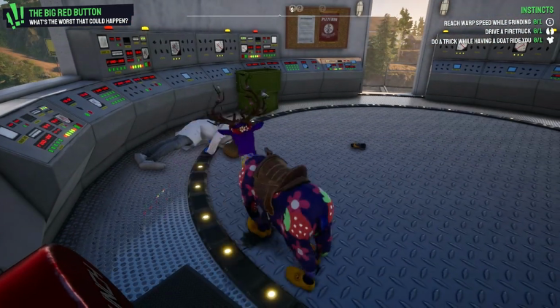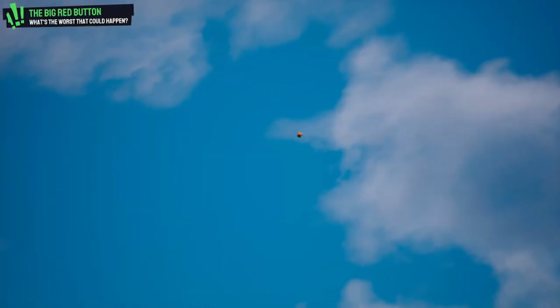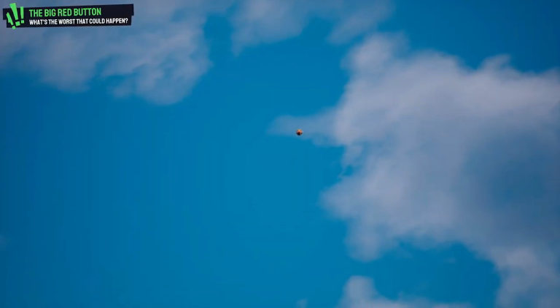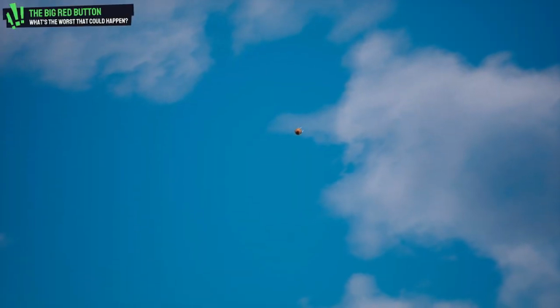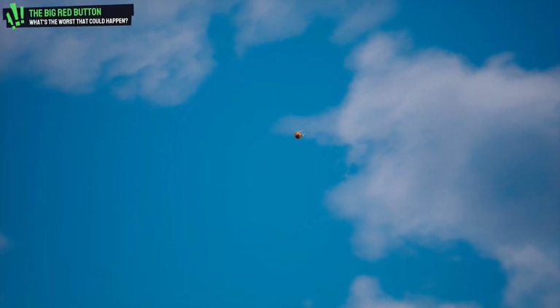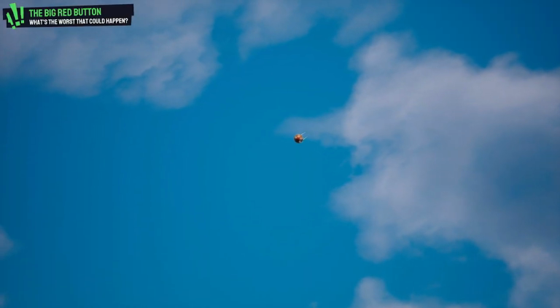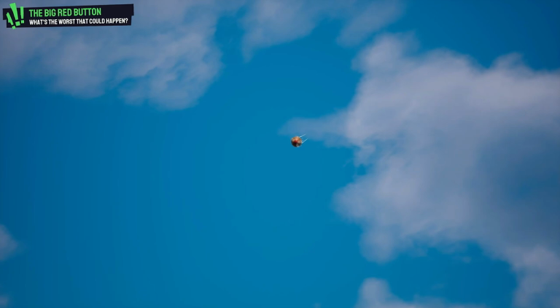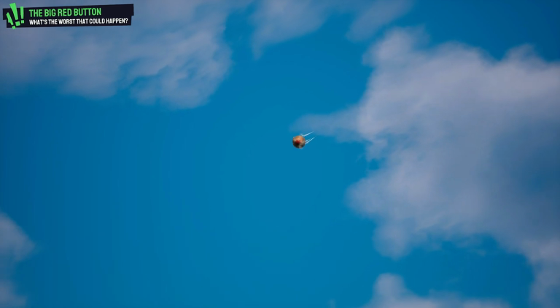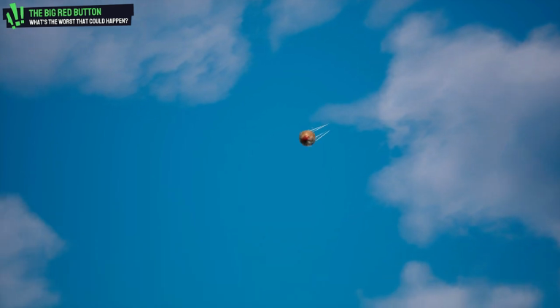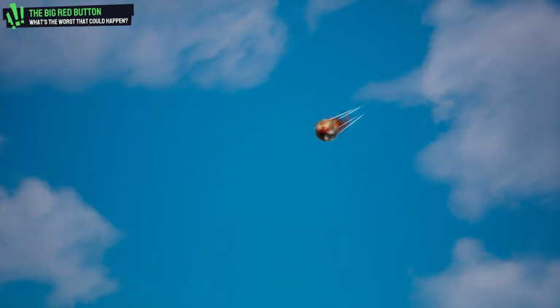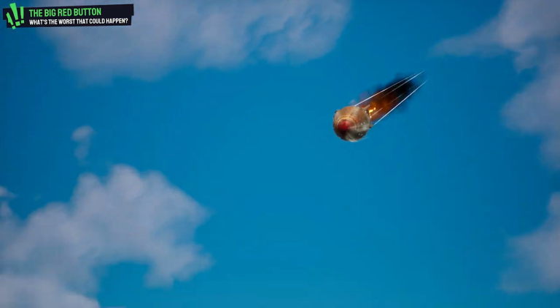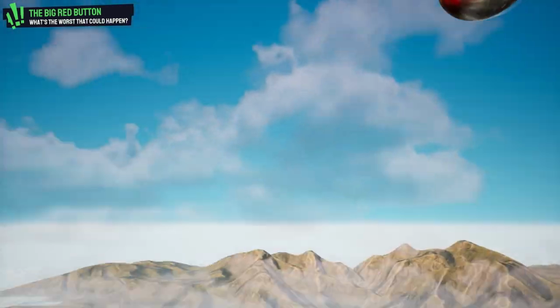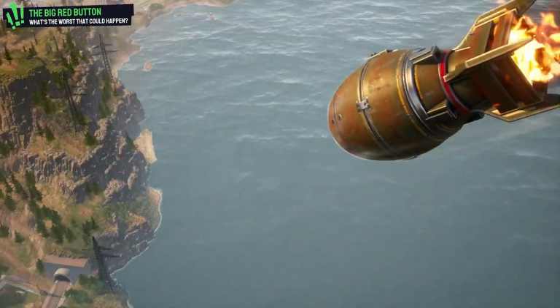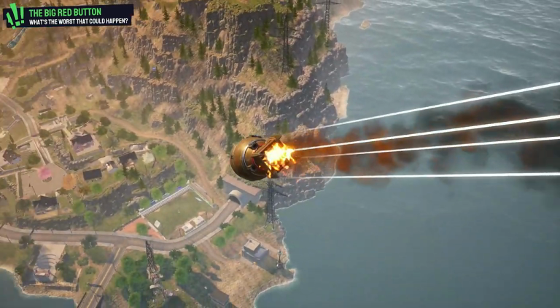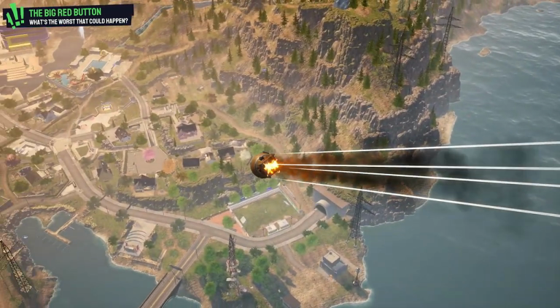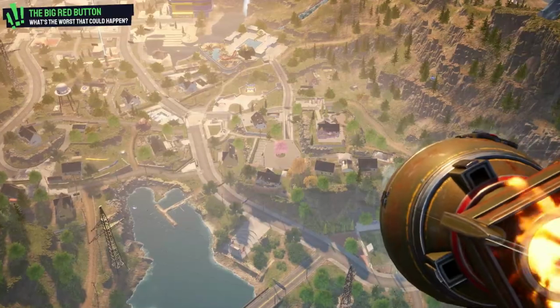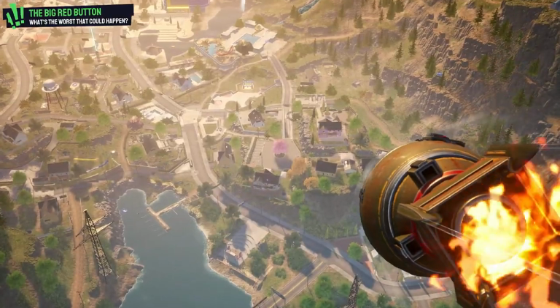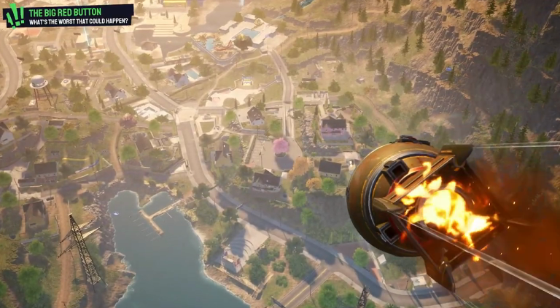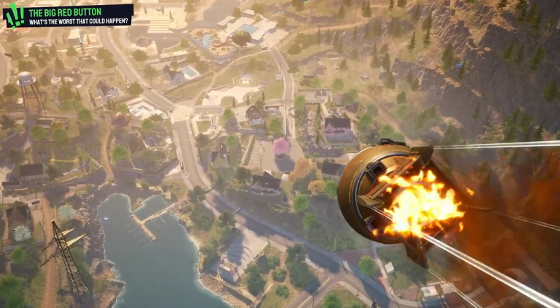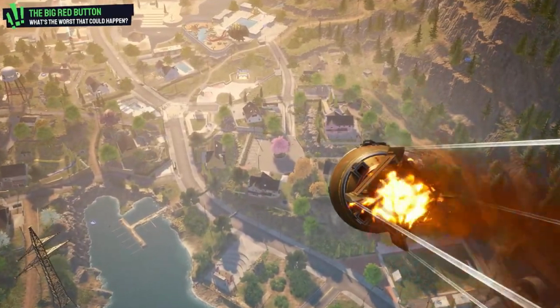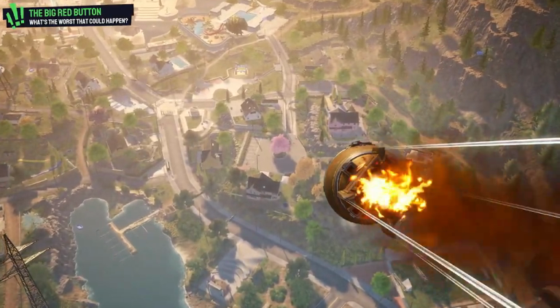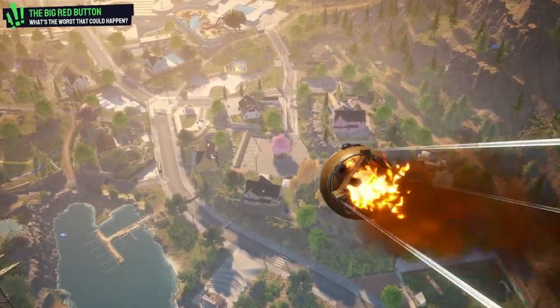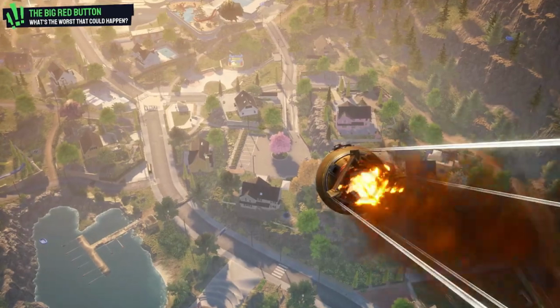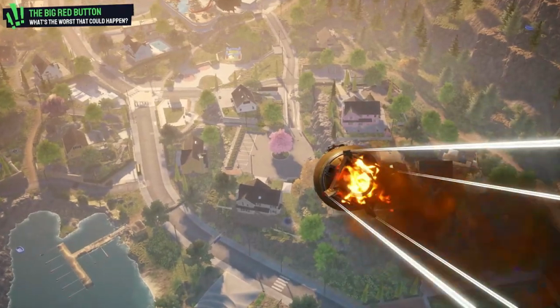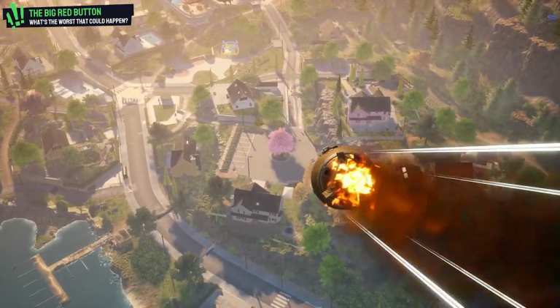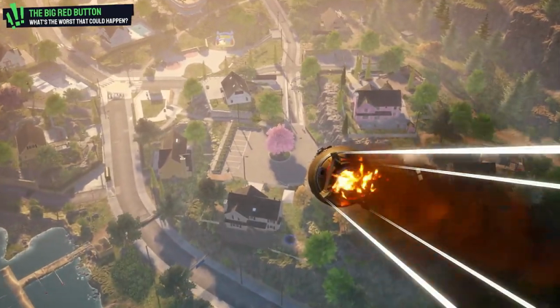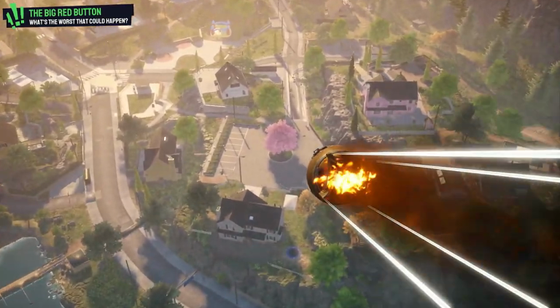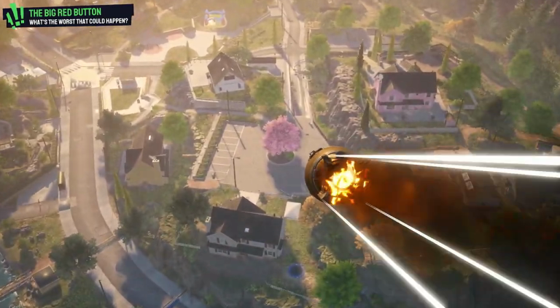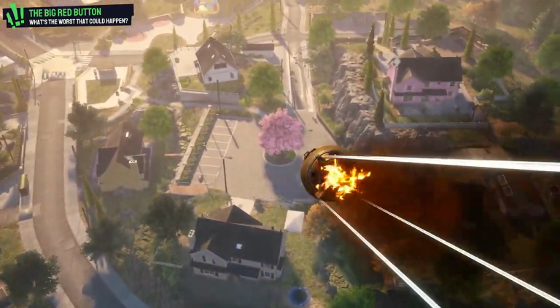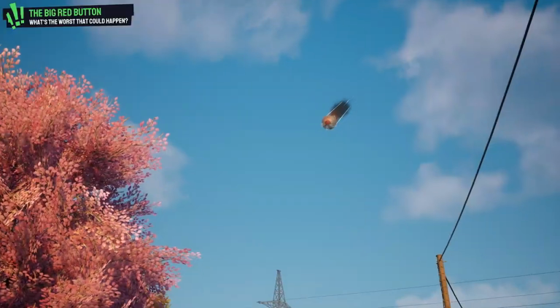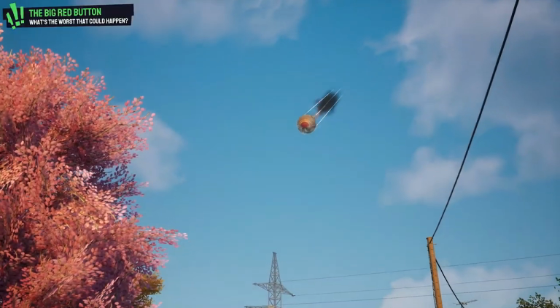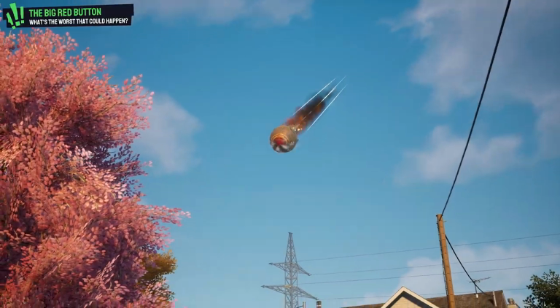Going into the tower, if we start pressing buttons, we will see a cutscene showing a familiar-looking bomb heading our way, which lands in the center of a cul-de-sac, and then we can finally check it out for ourselves.